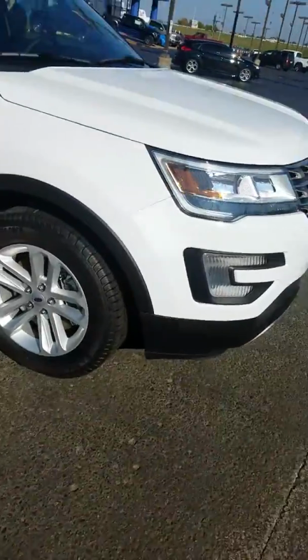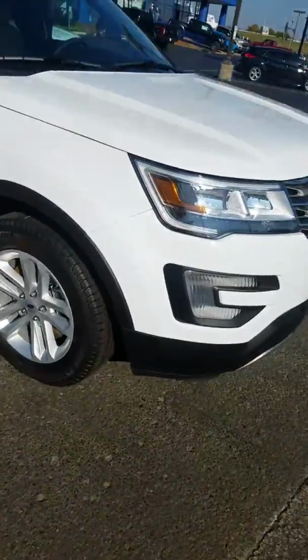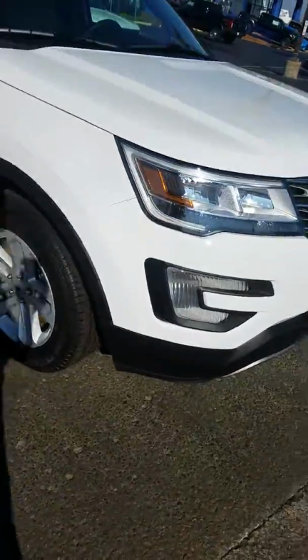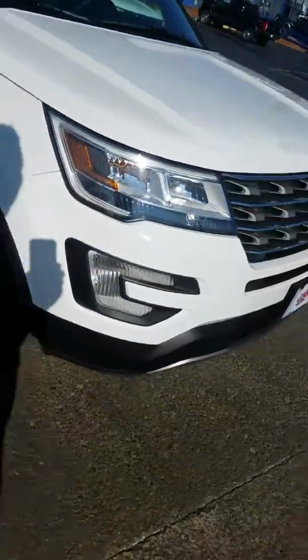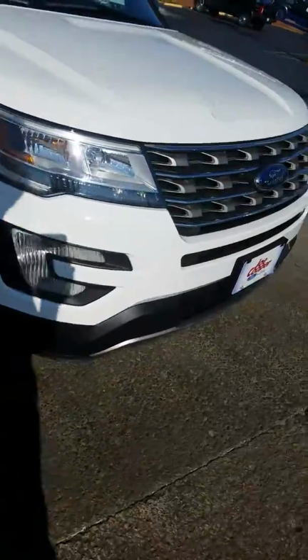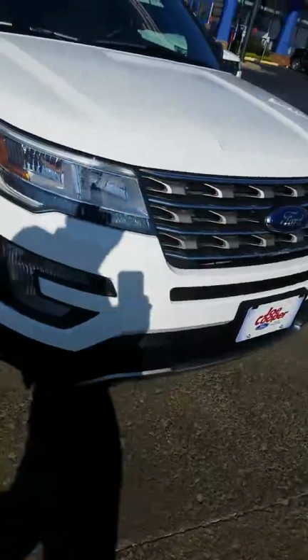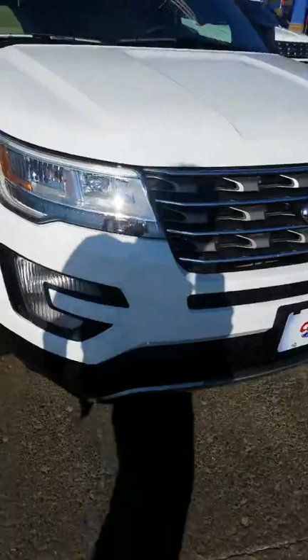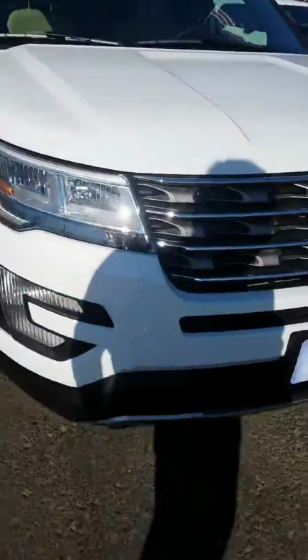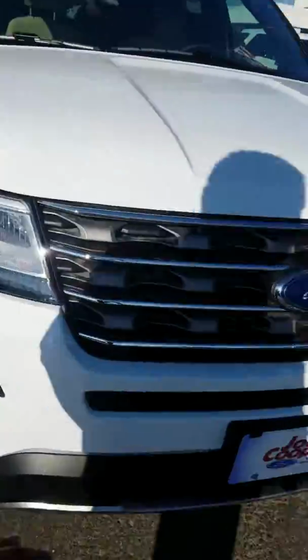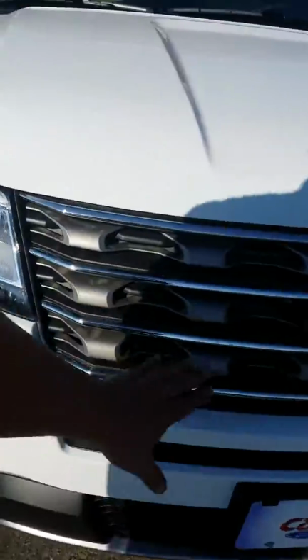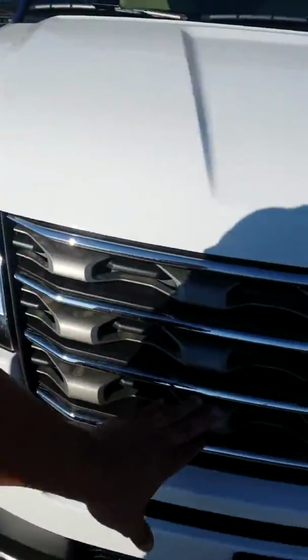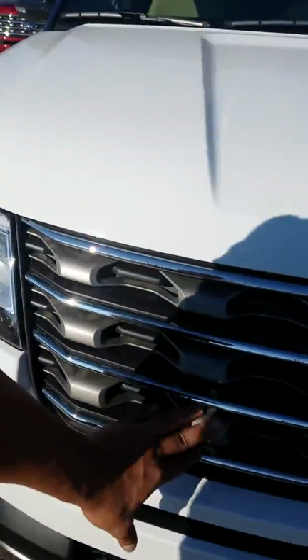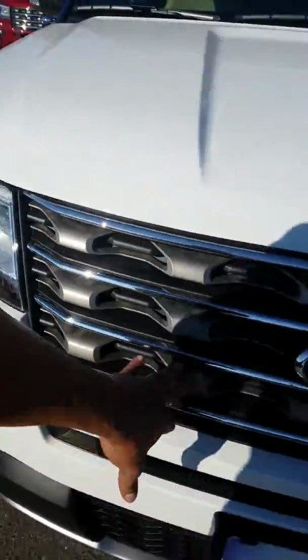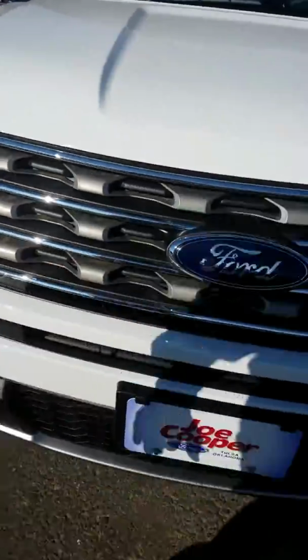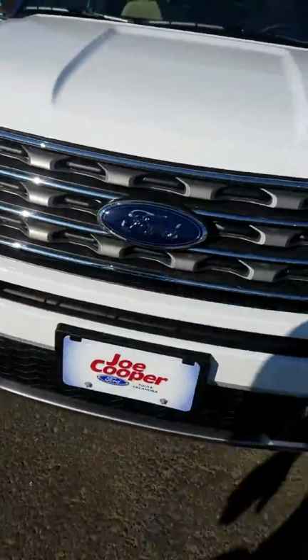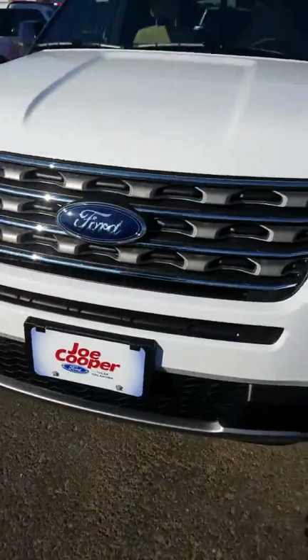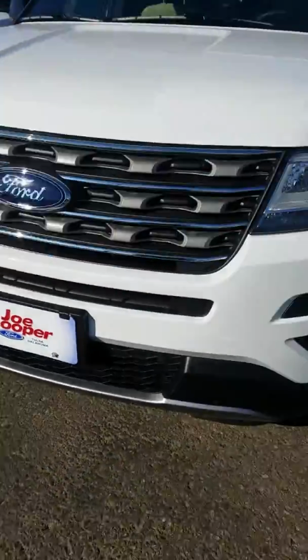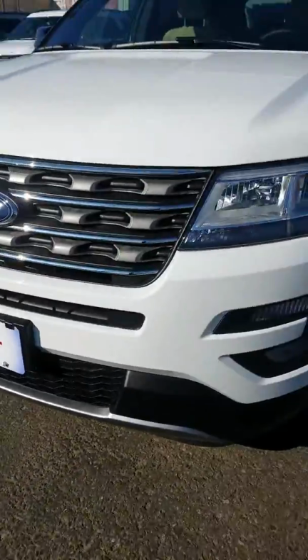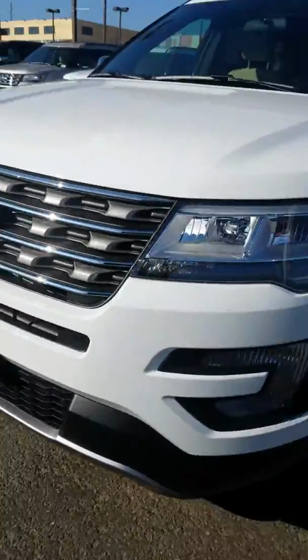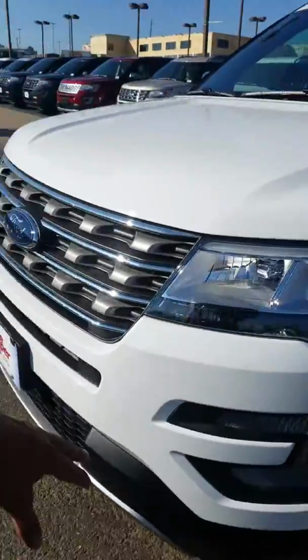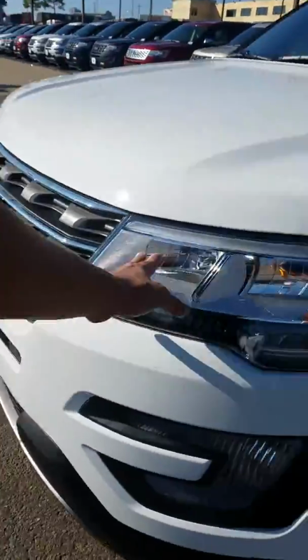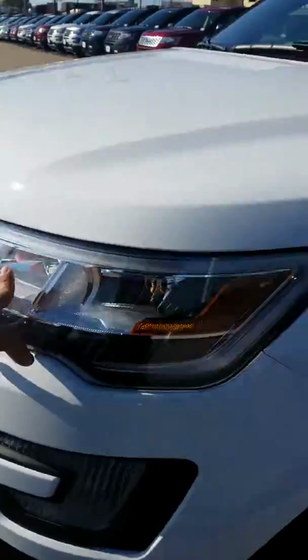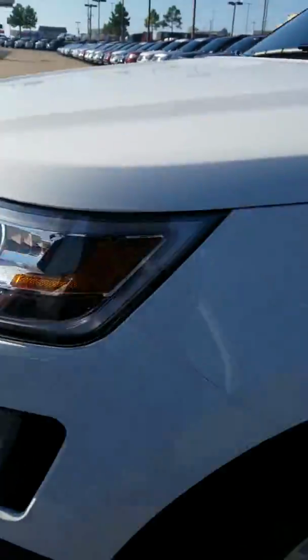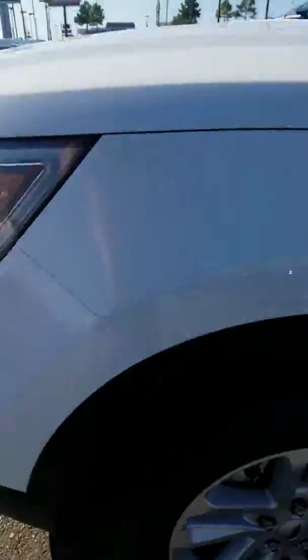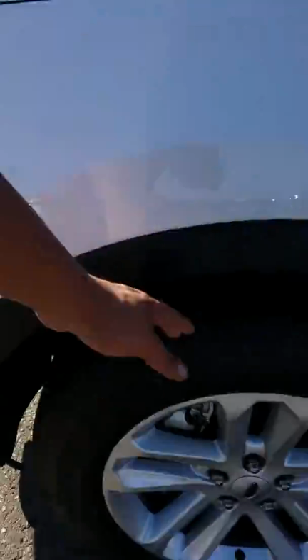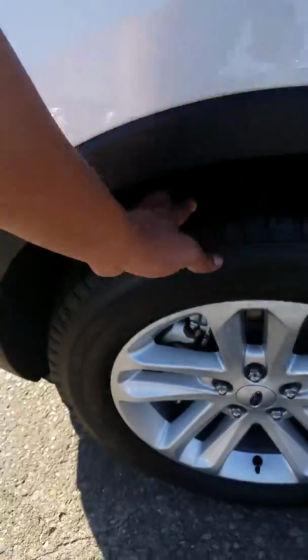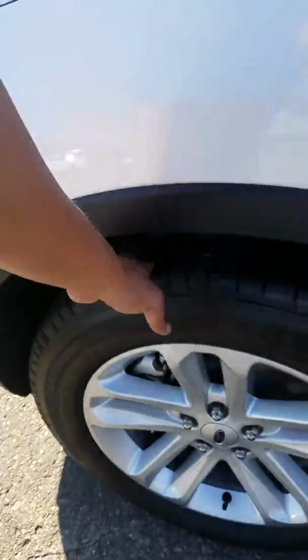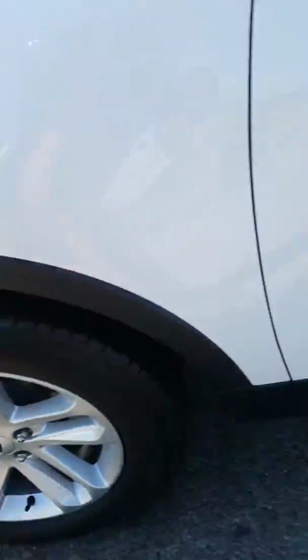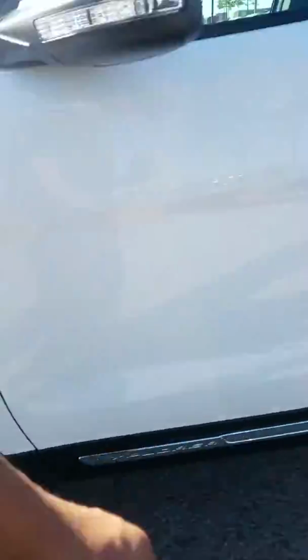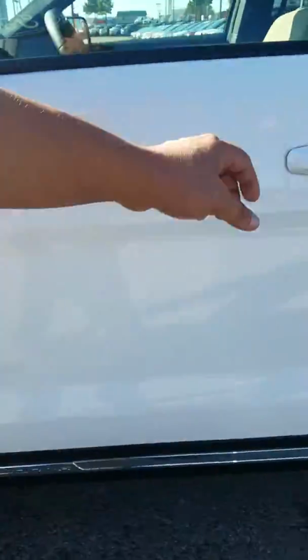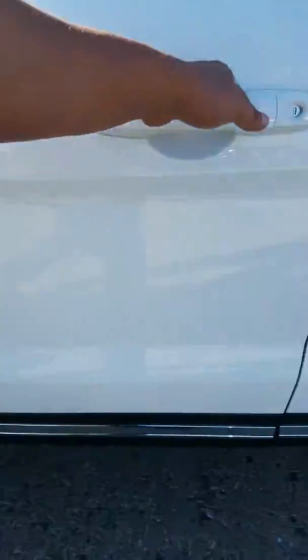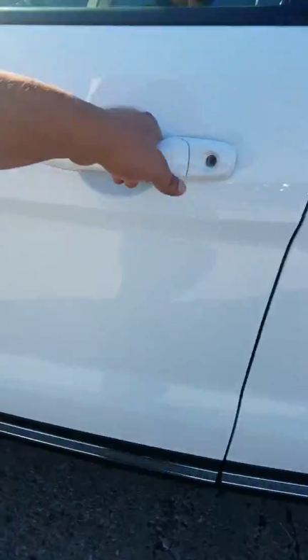Now we're going to walk around the front on this guy. Of course, we've got the front bezels and everything. Good headlamps here, good tires — brand new Michelins on this guy here.